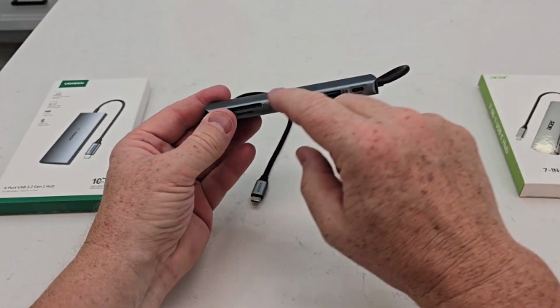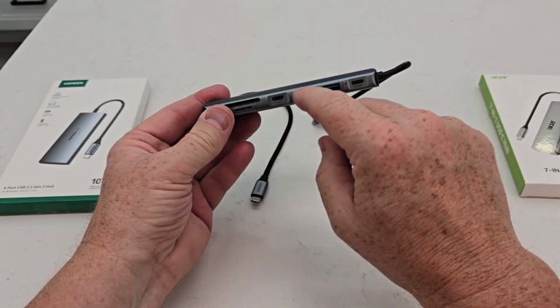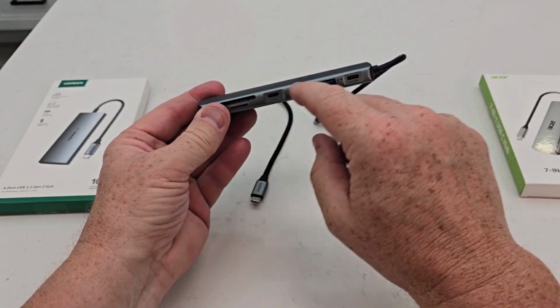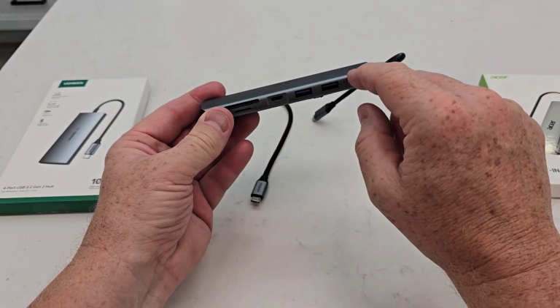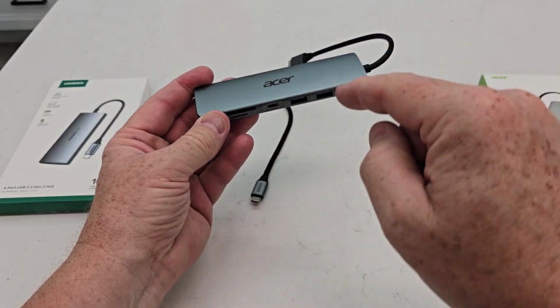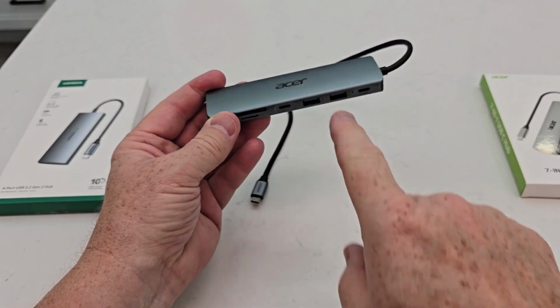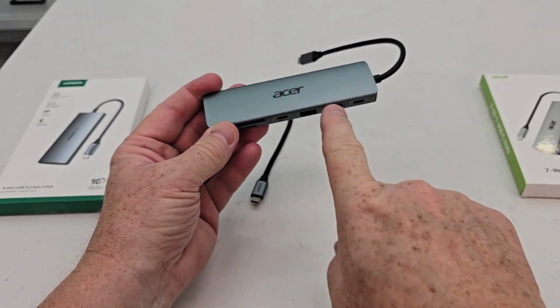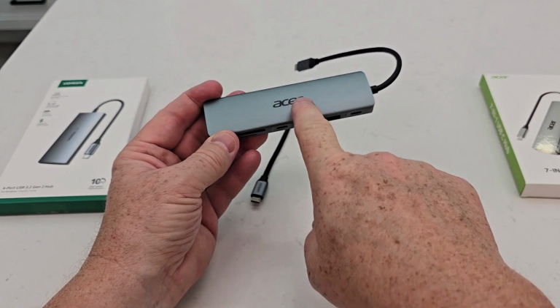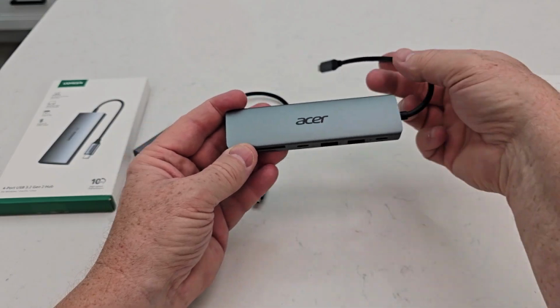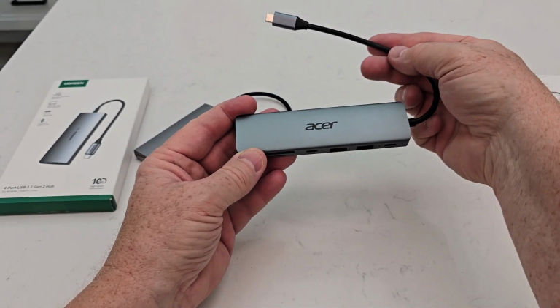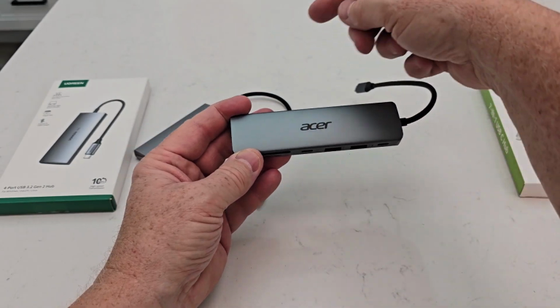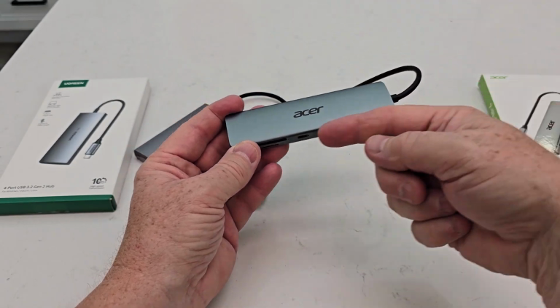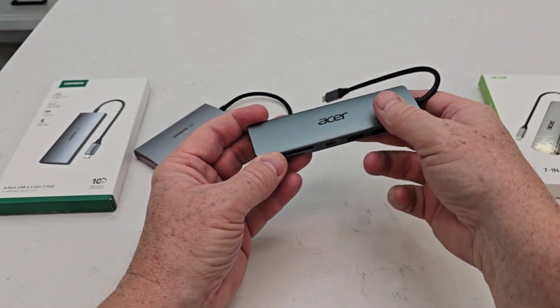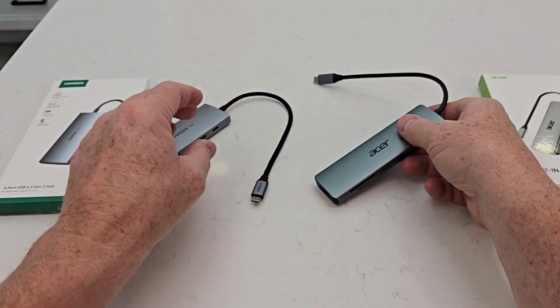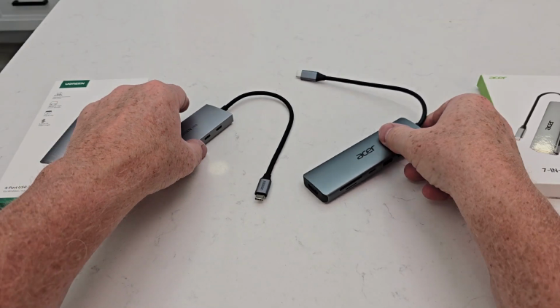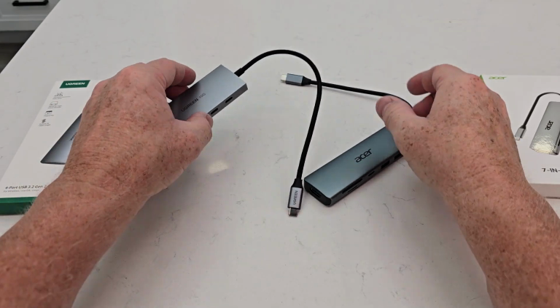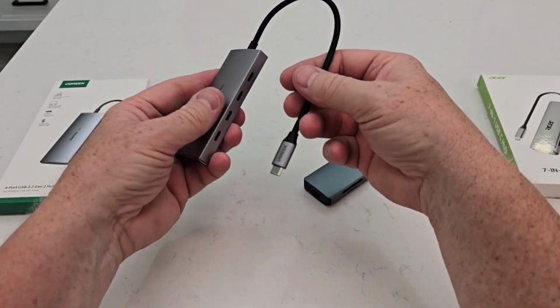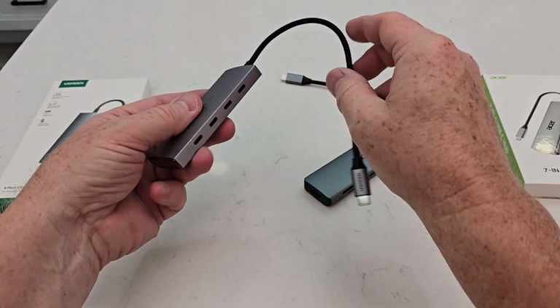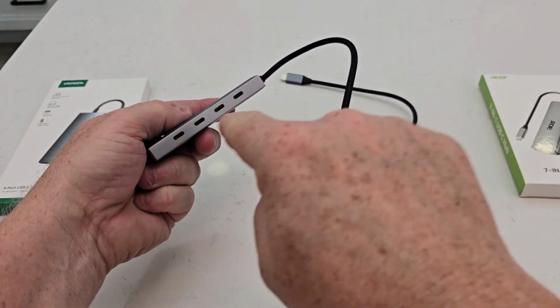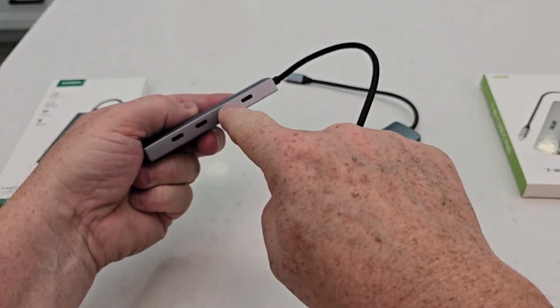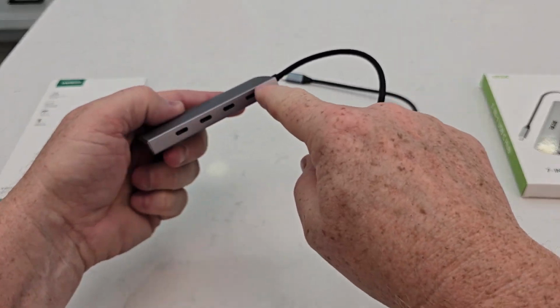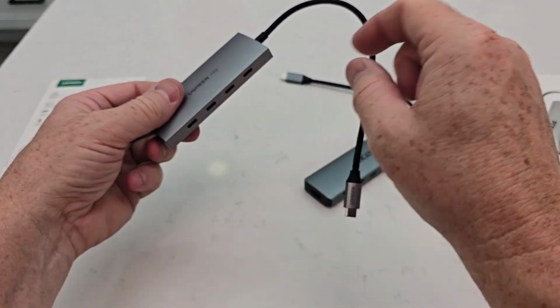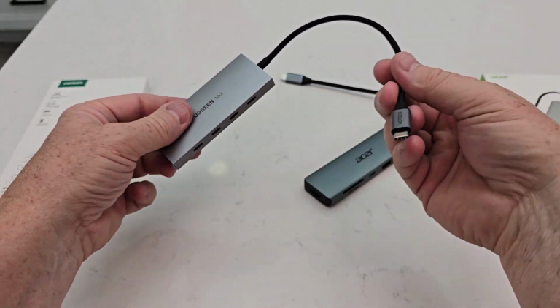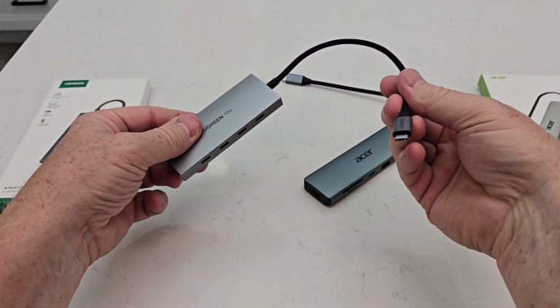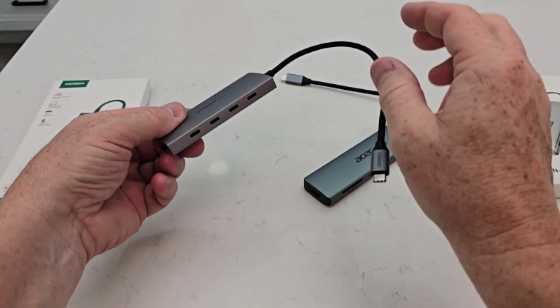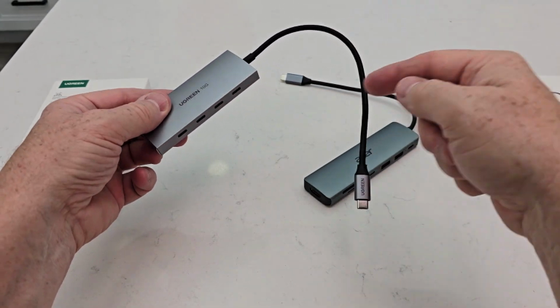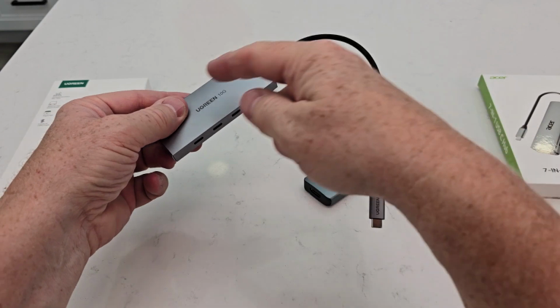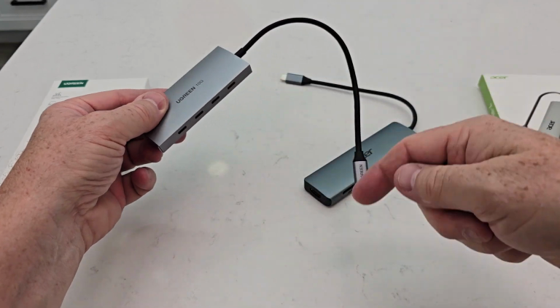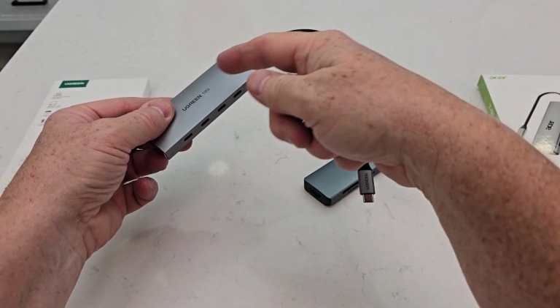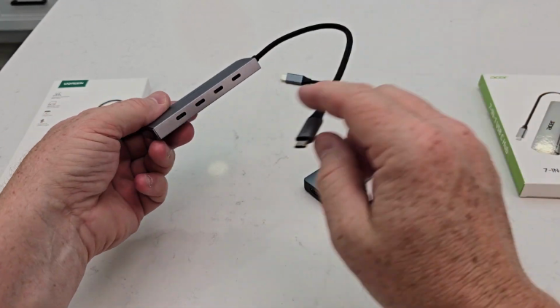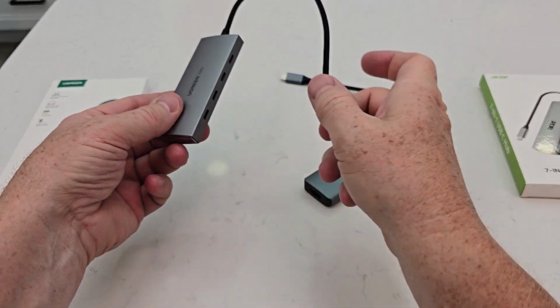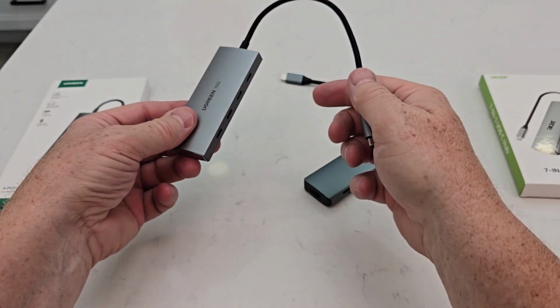You have quite a bit of different ports, but the main thing is this one you can also charge your device while you're also data transferring. With the Ugreen, you cannot plug something in to actually charge your device — you can only transfer data between devices.